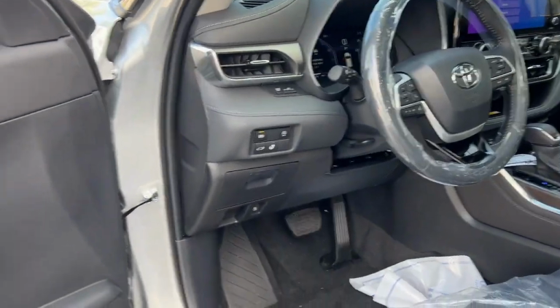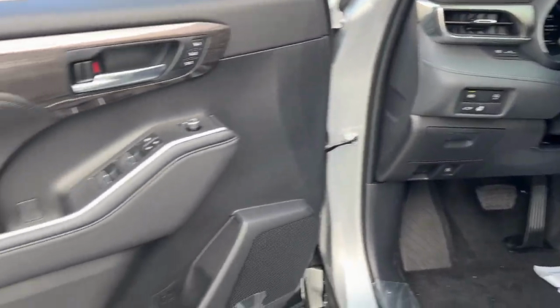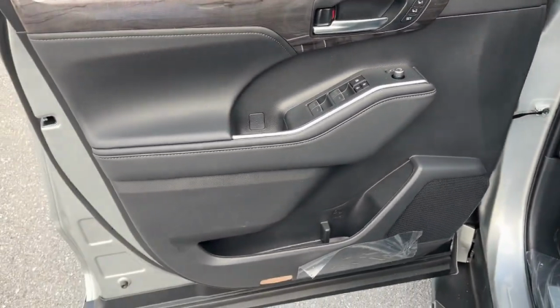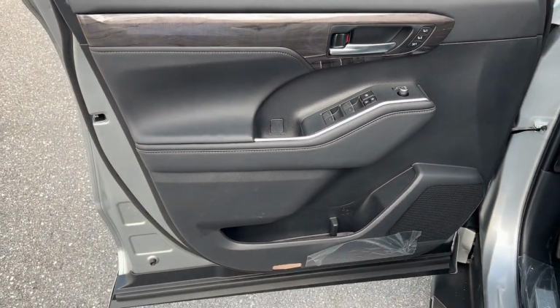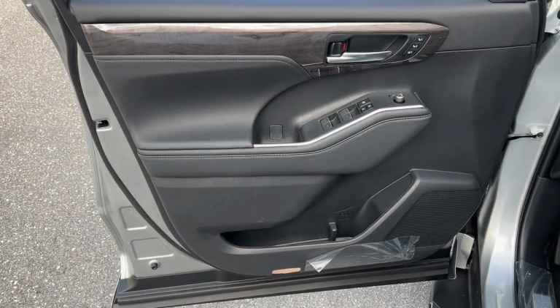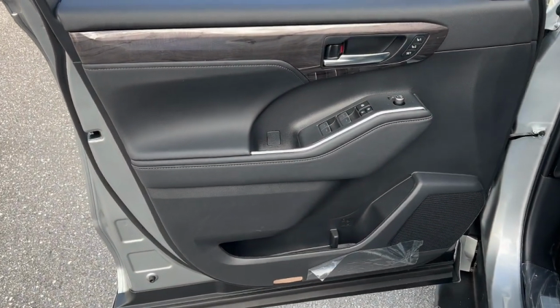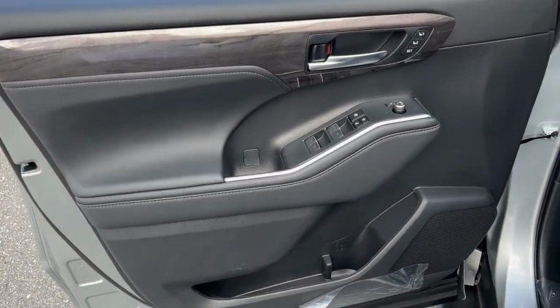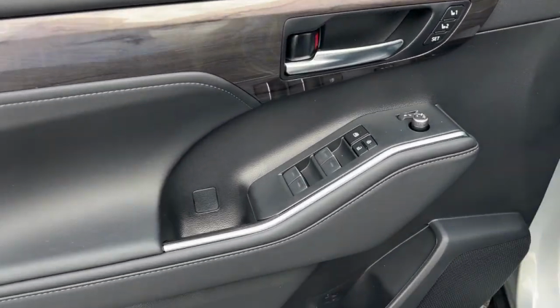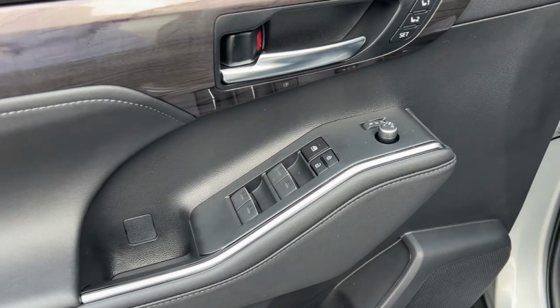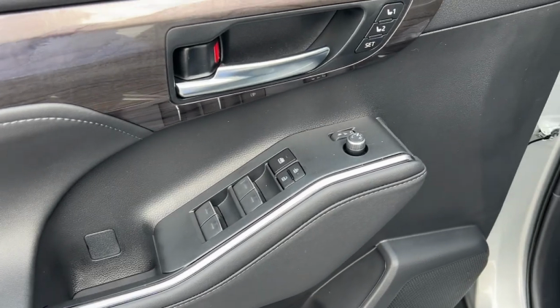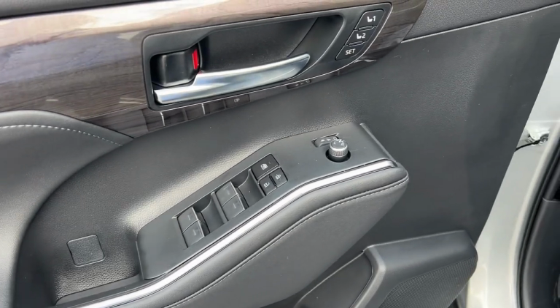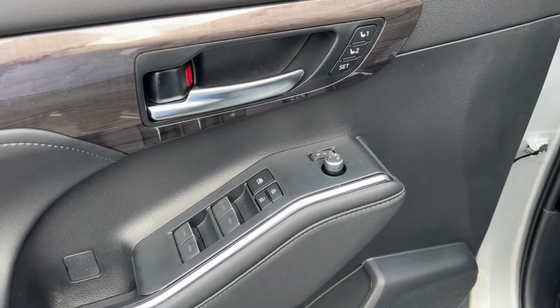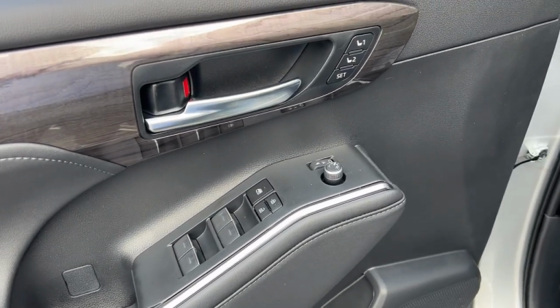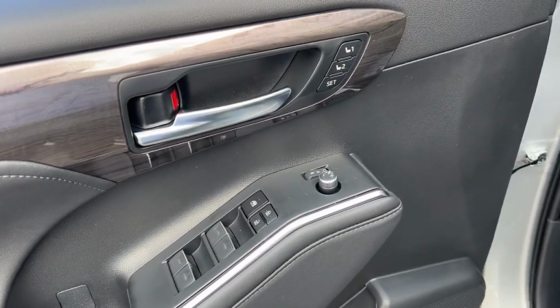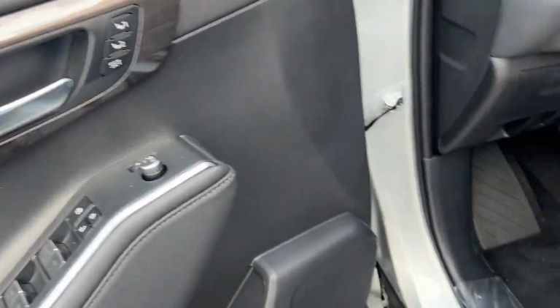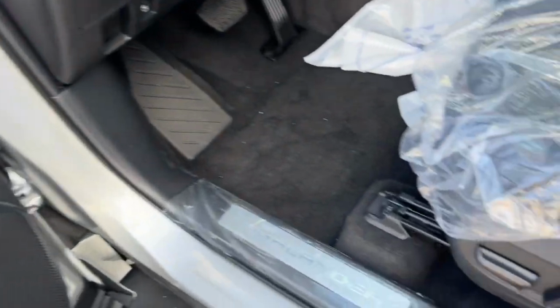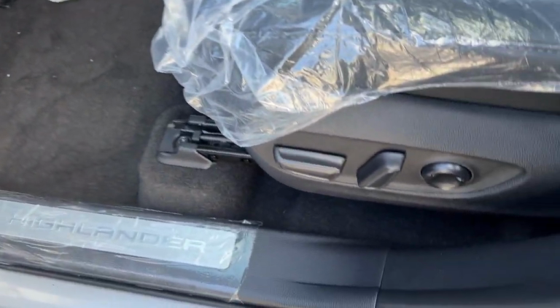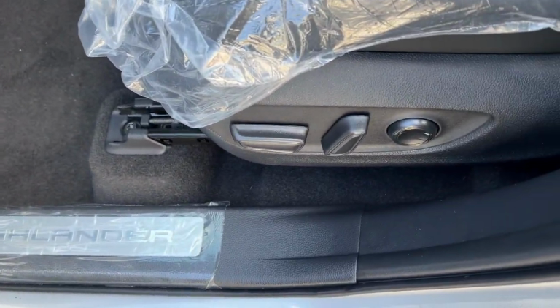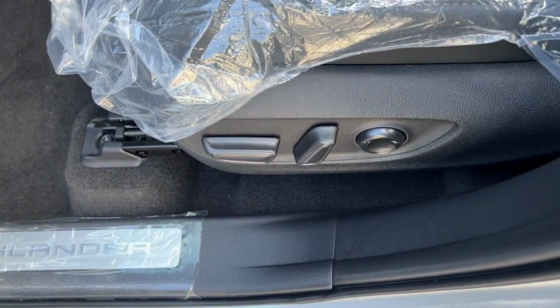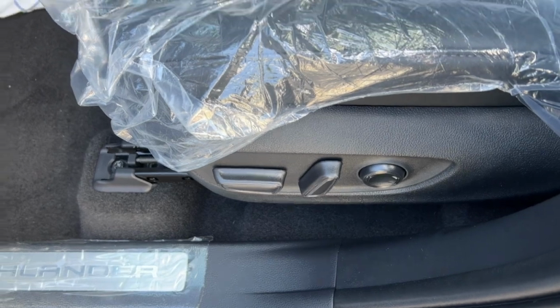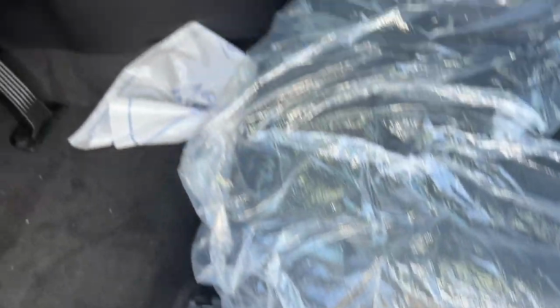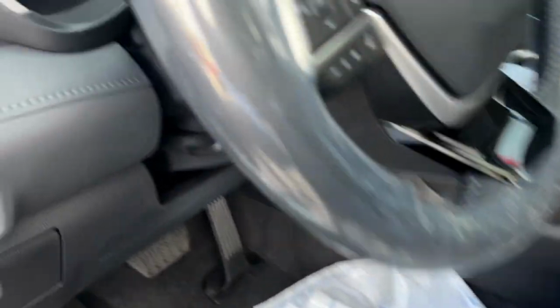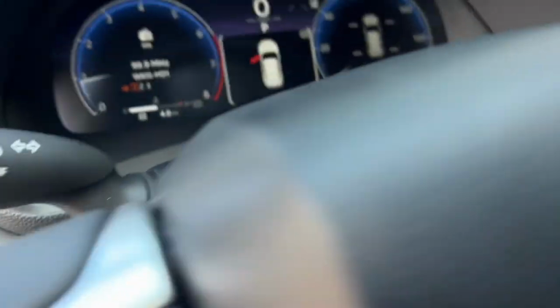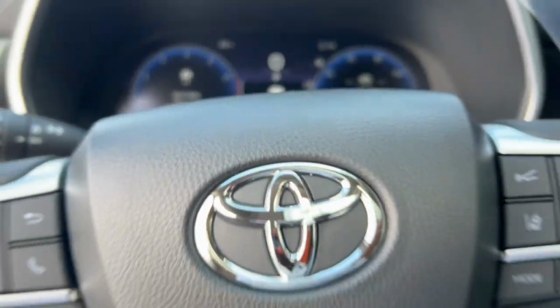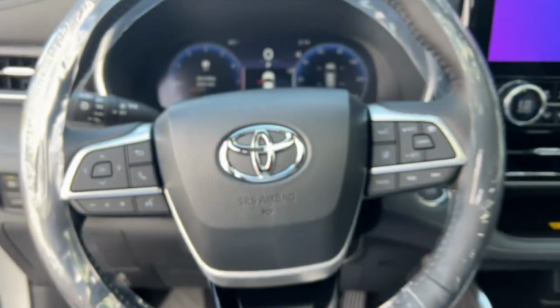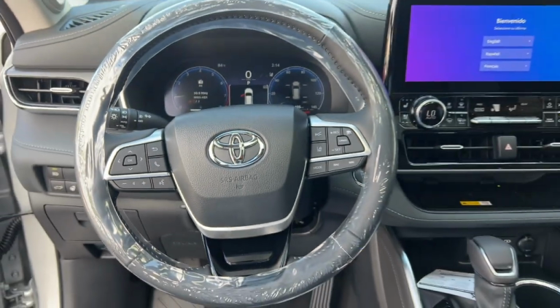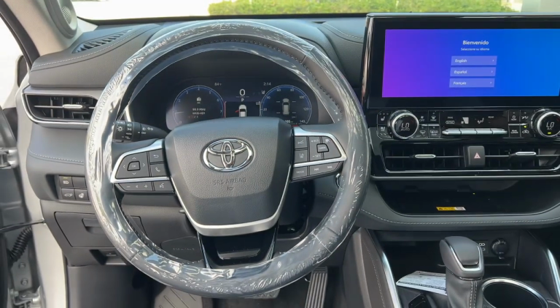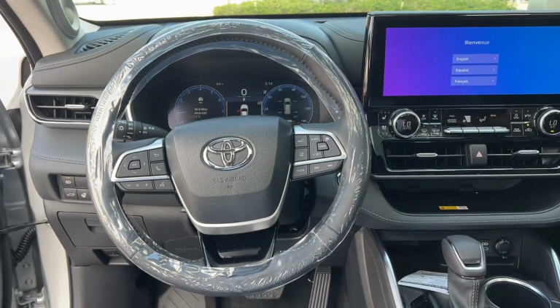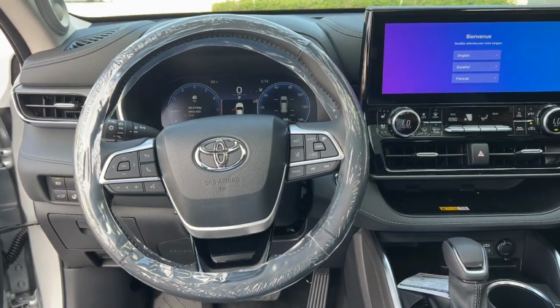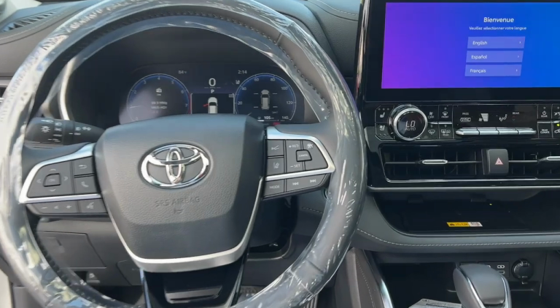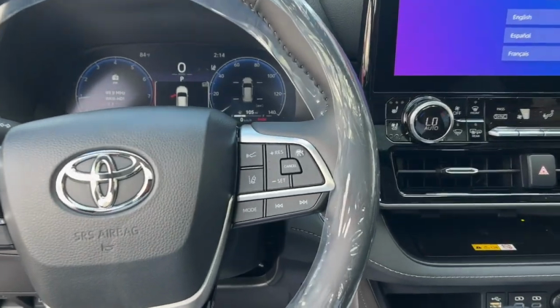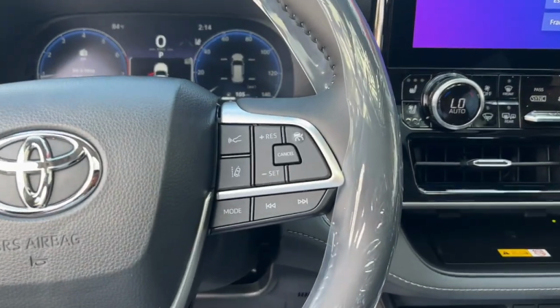This smooth-riding, quiet, roomy three-row crossover offers the capability and creature comforts to help you make the most of every road trip. These are just some of the great options this vehicle comes with: navigation system, sunroof/moonroof, keyless entry, and fog lamps.